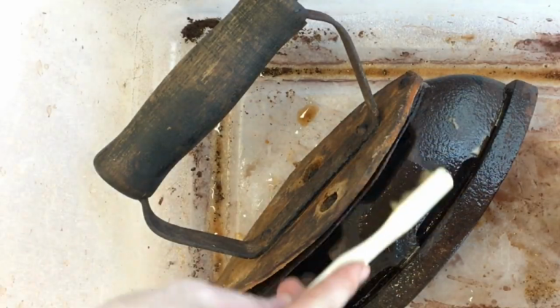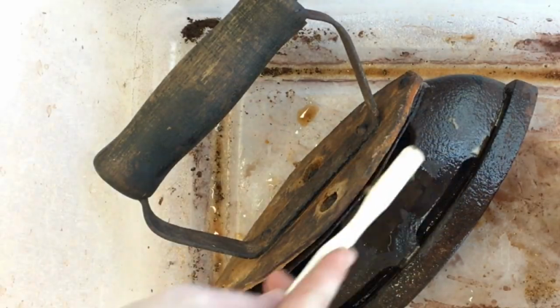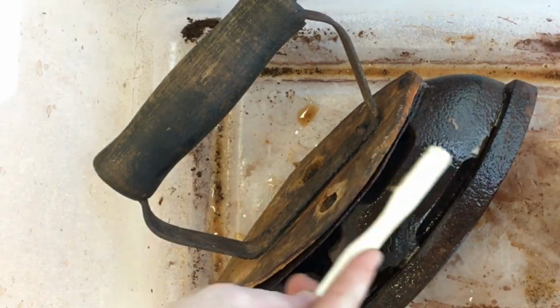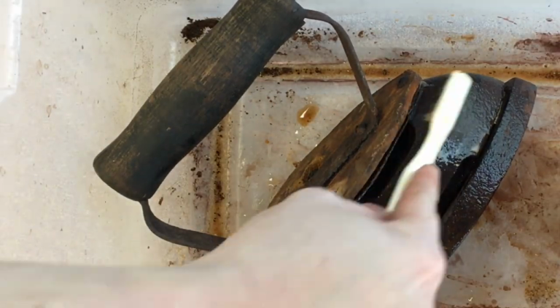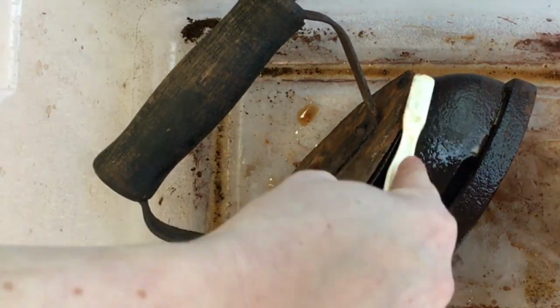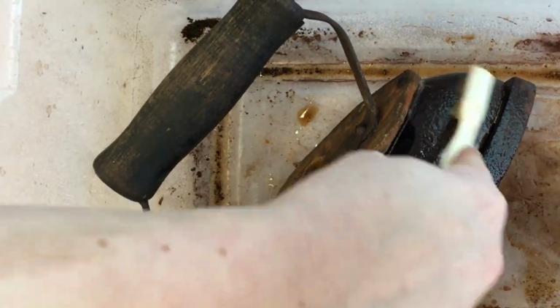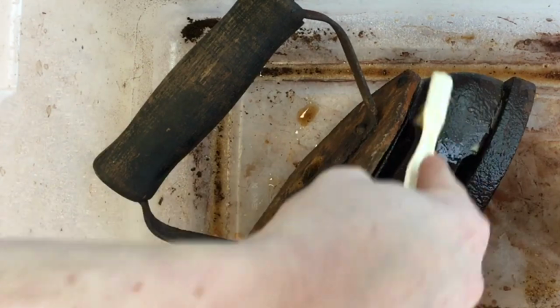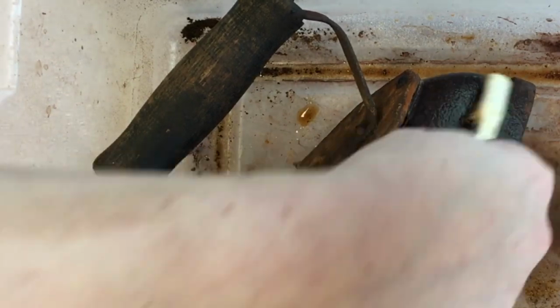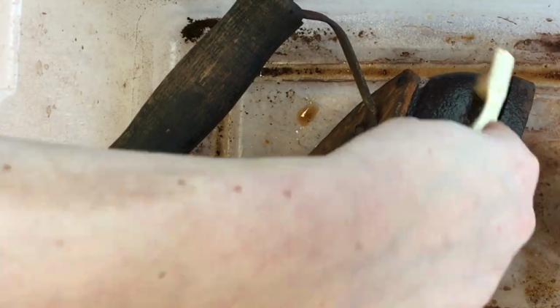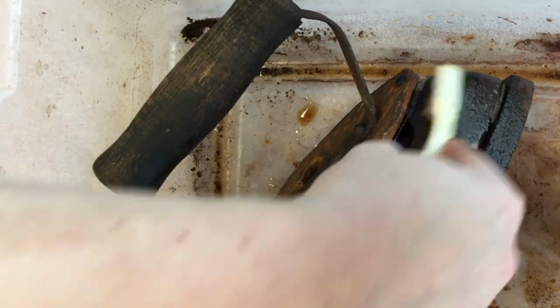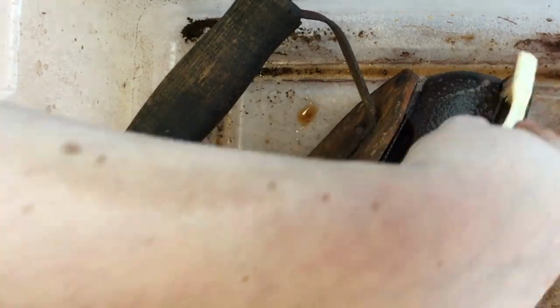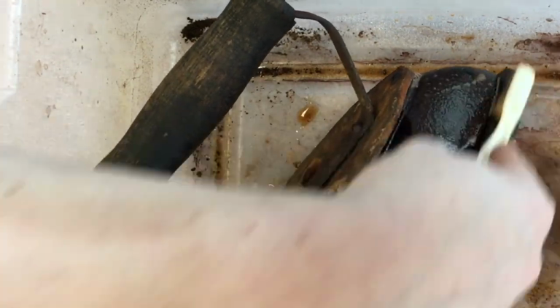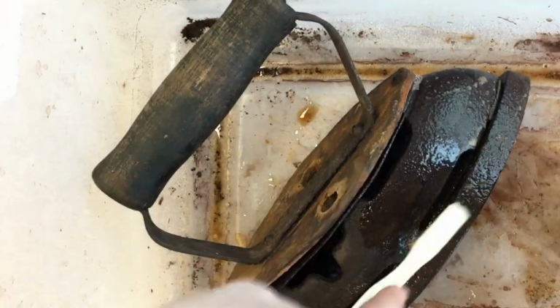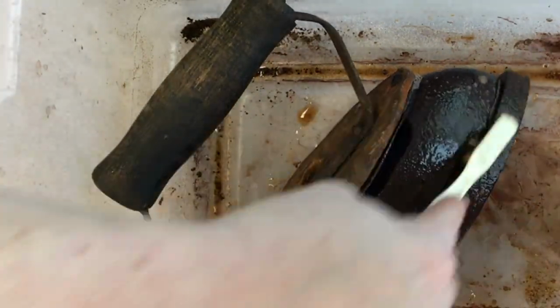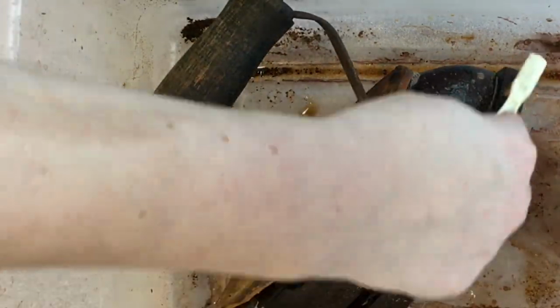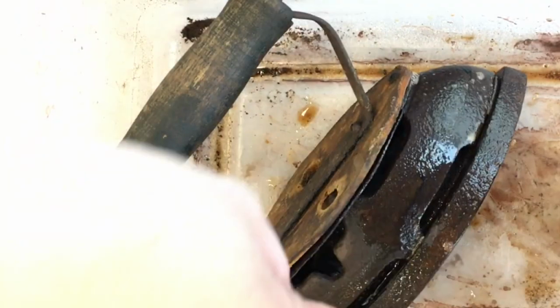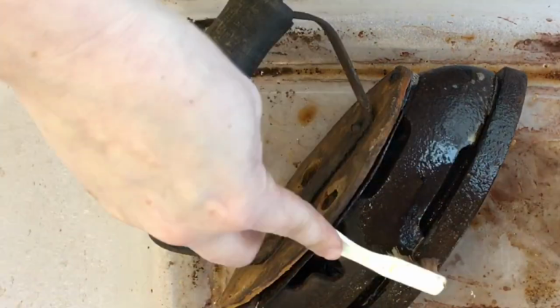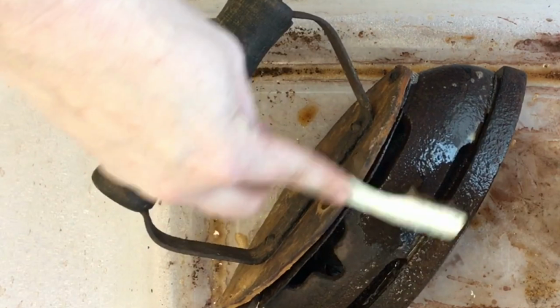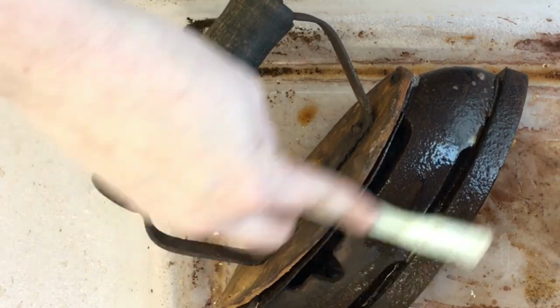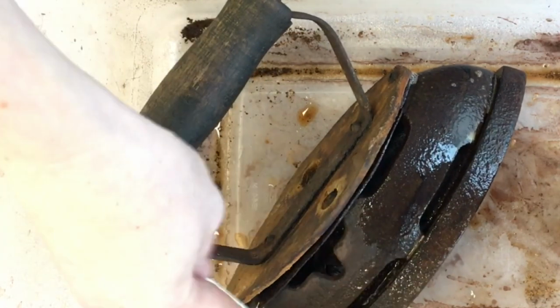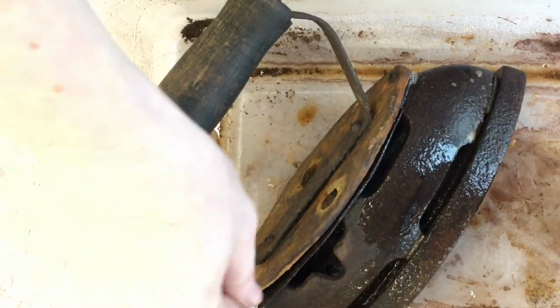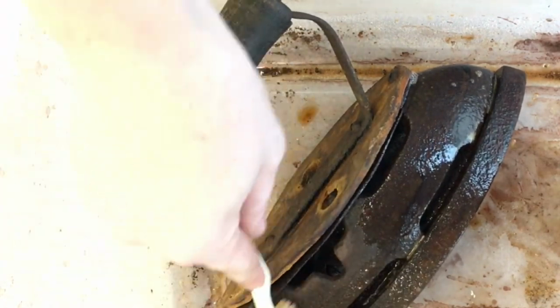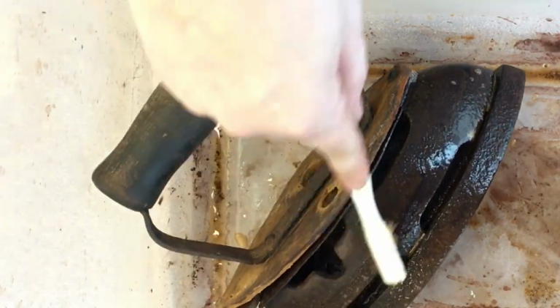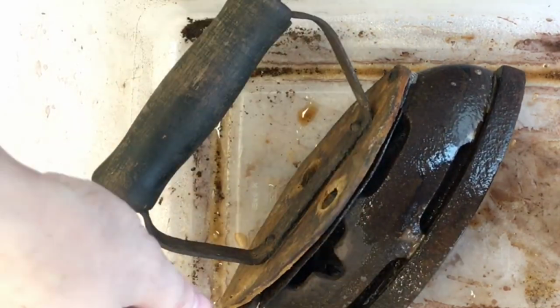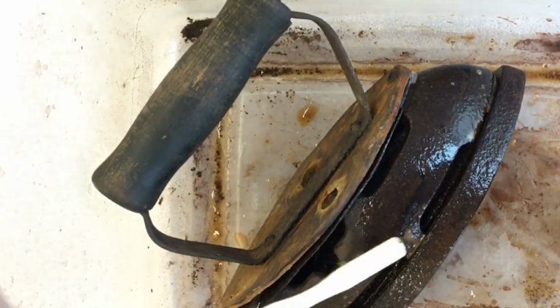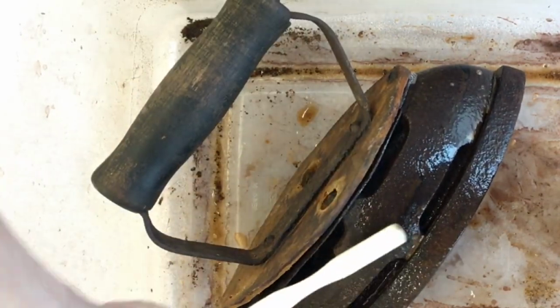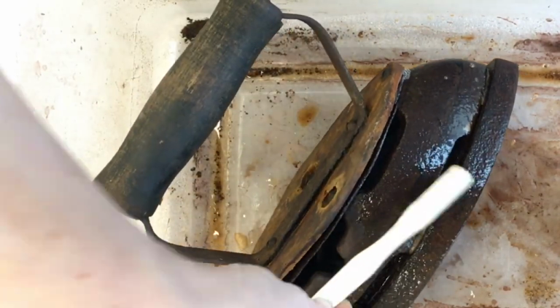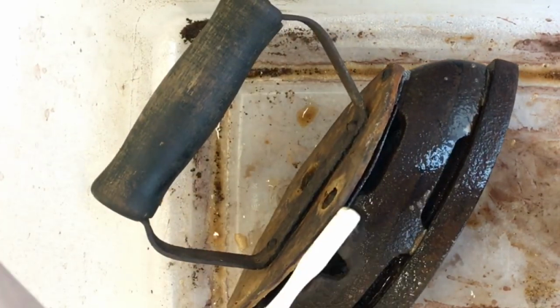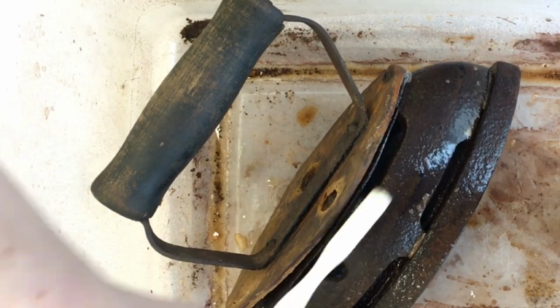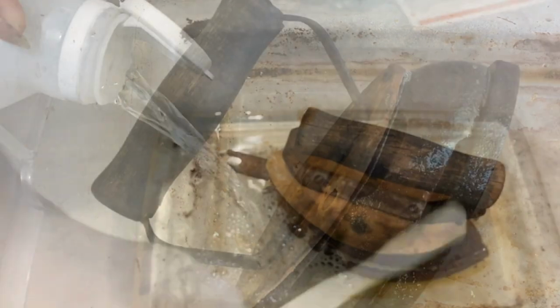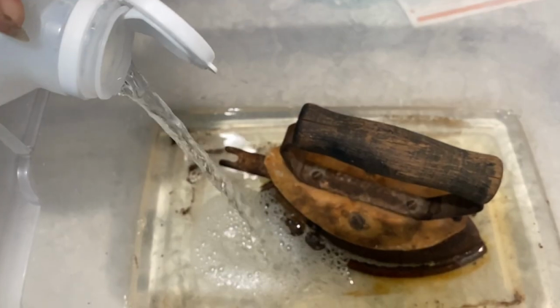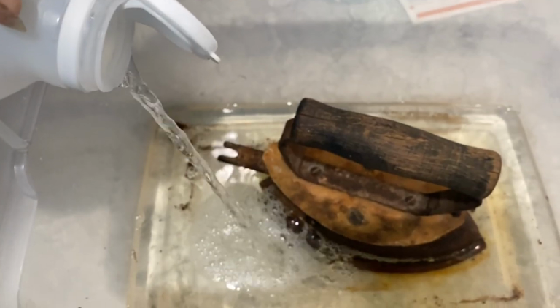Let it sit for as long as you can tolerate that vinegar smell. When you're finished, grab some steel wool — or light grain sanding paper would also work. I used an old cleaning toothbrush. Do your best to make sure that all of the loose debris comes off, then rinse and repeat.